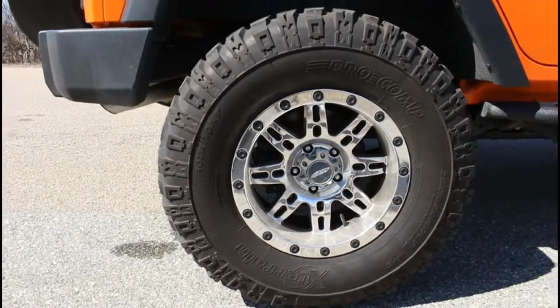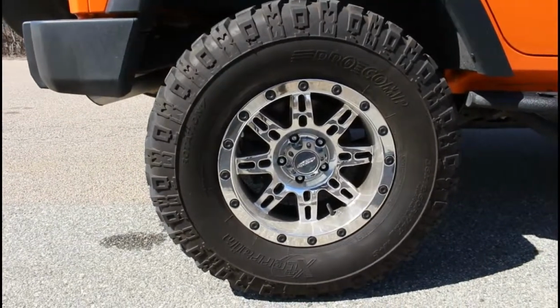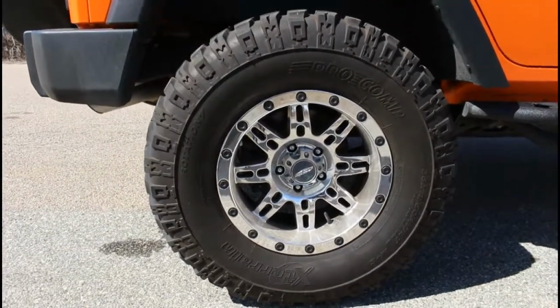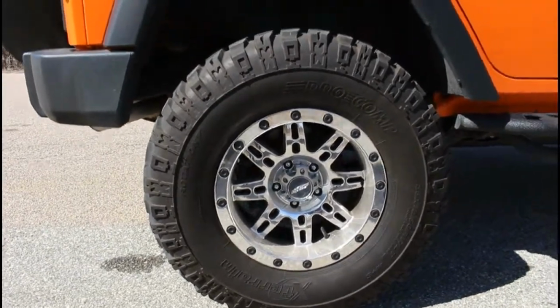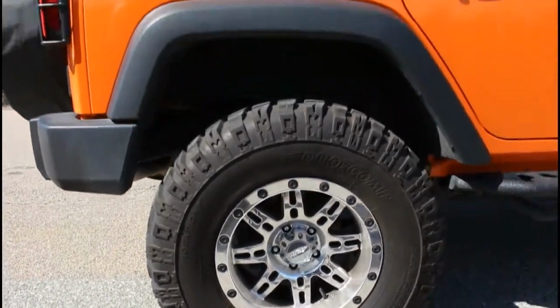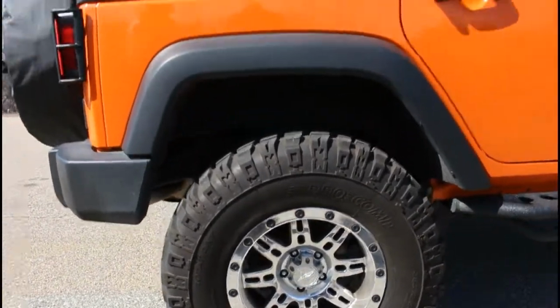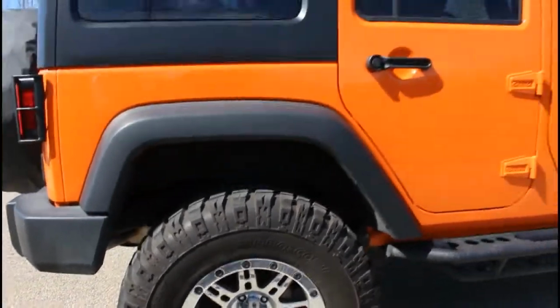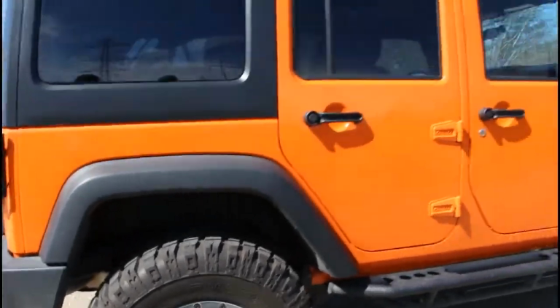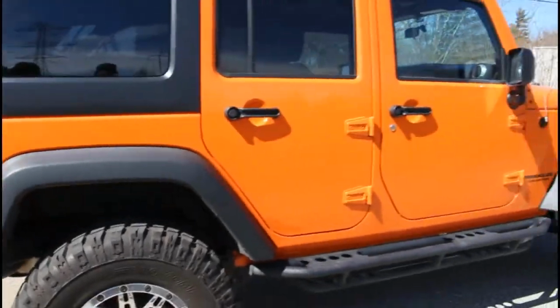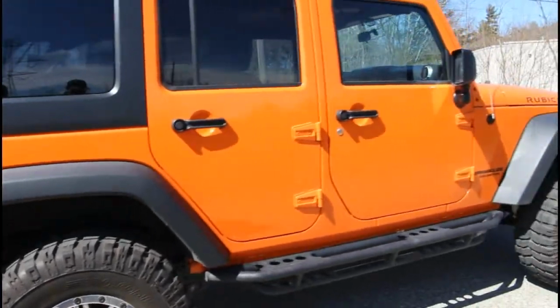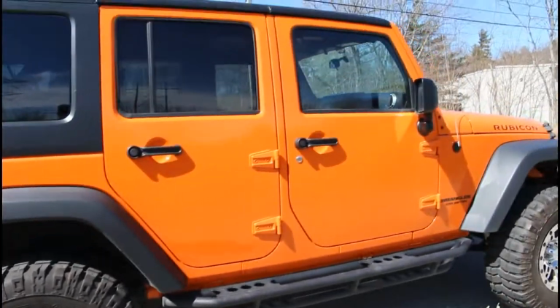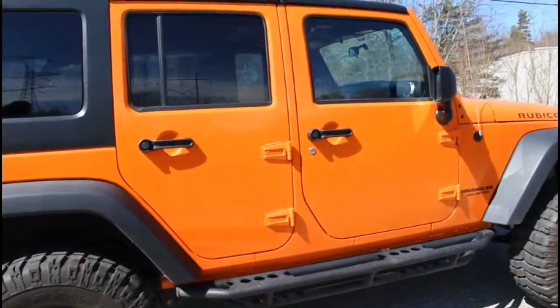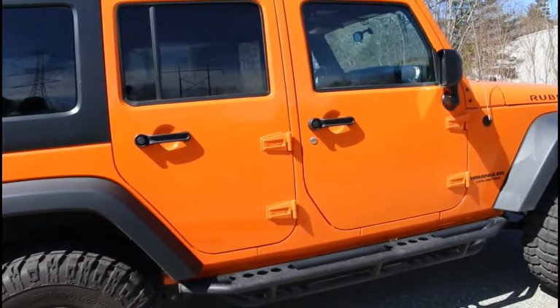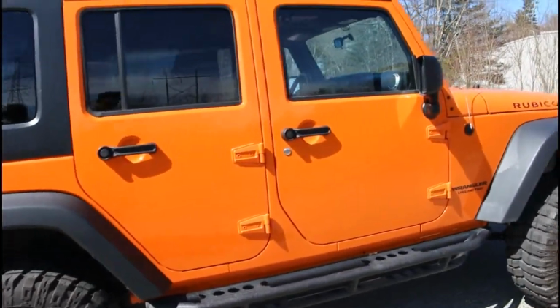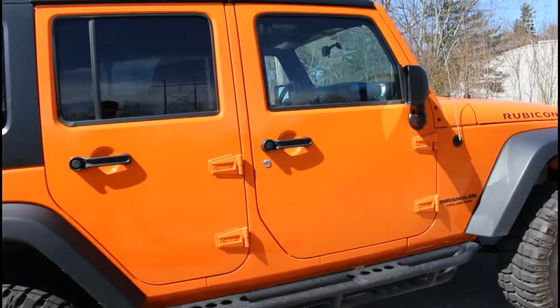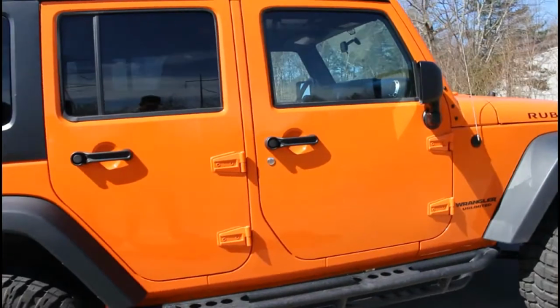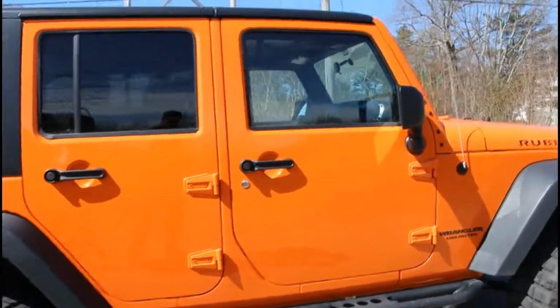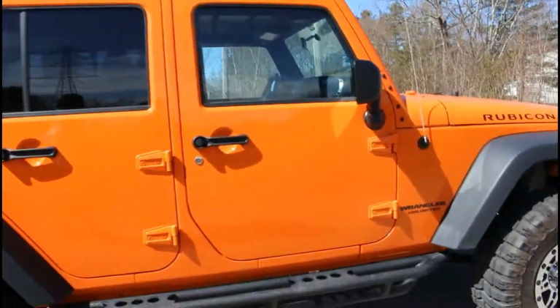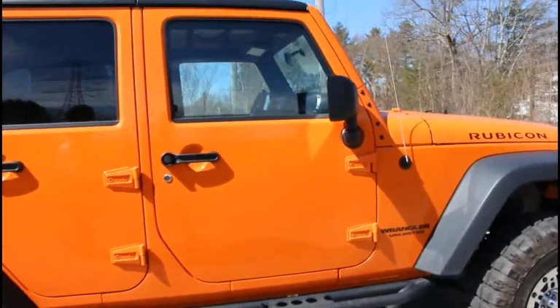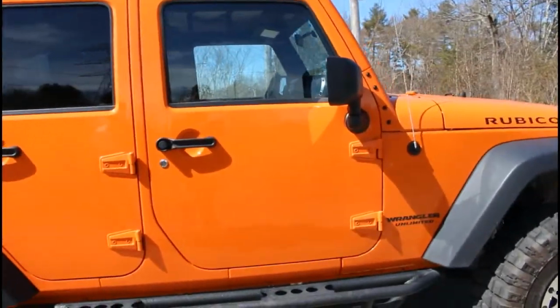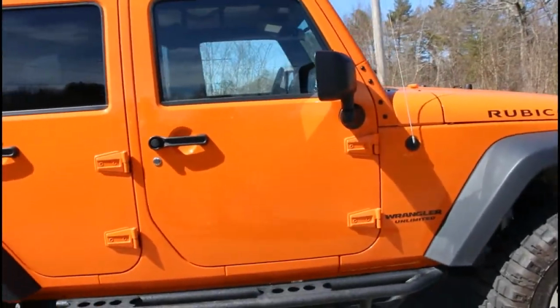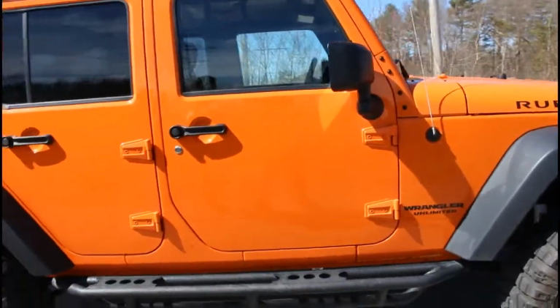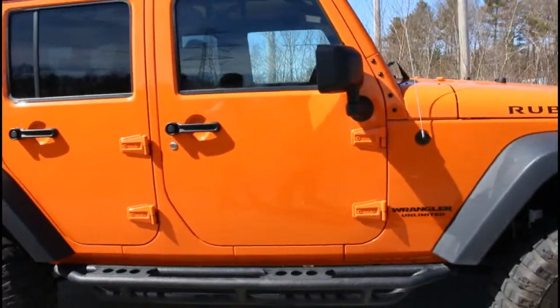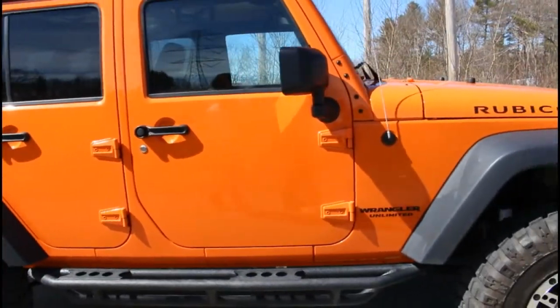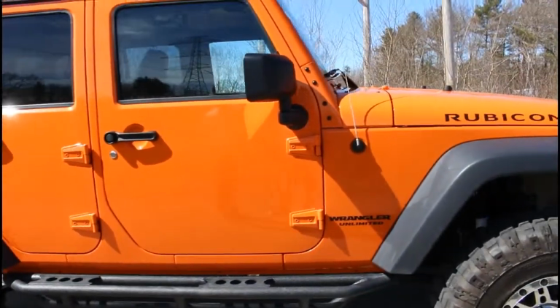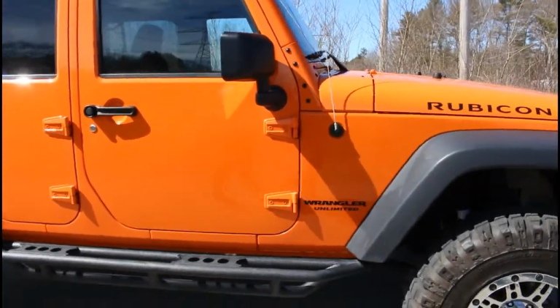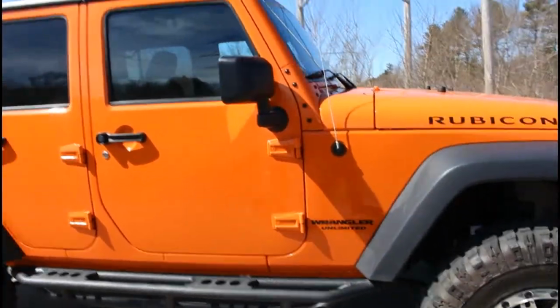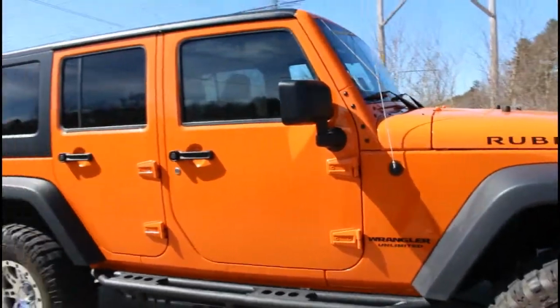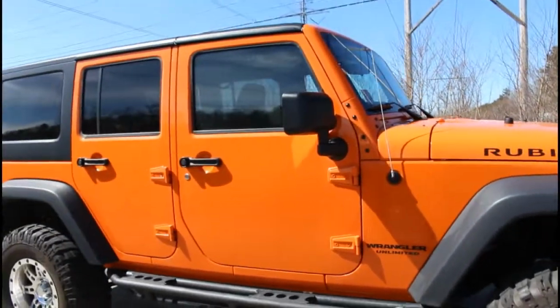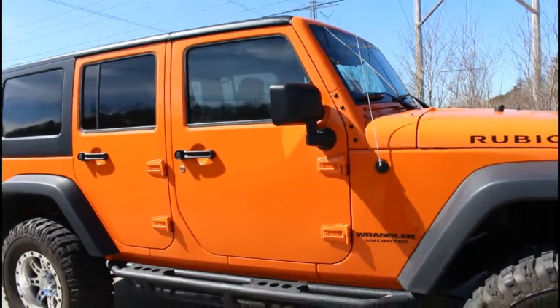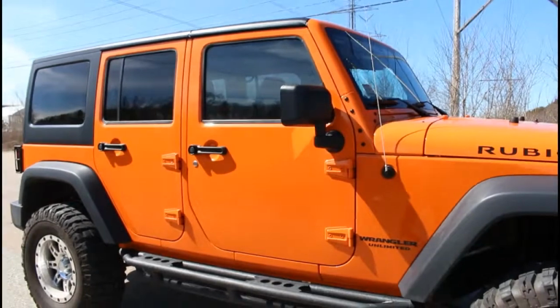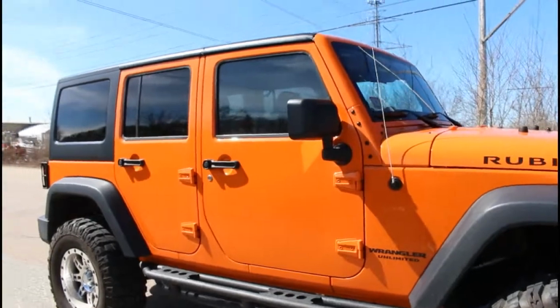However, he never personally took the car off-roading himself, as this was one of his many vehicles and he primarily used this to take his kids back and forth from school.